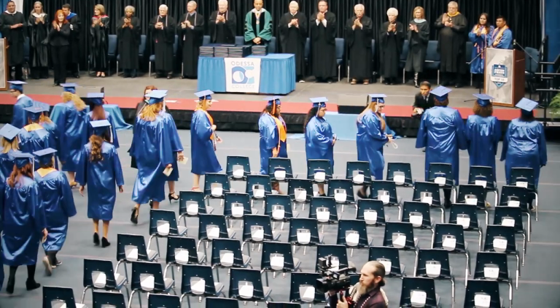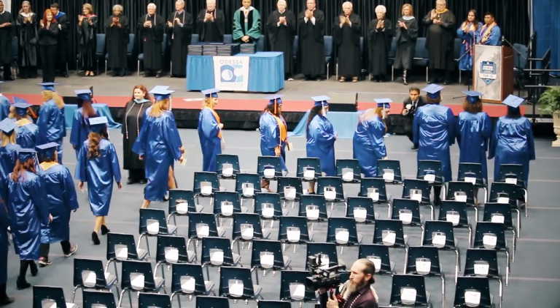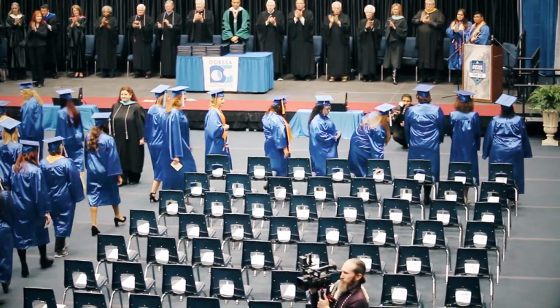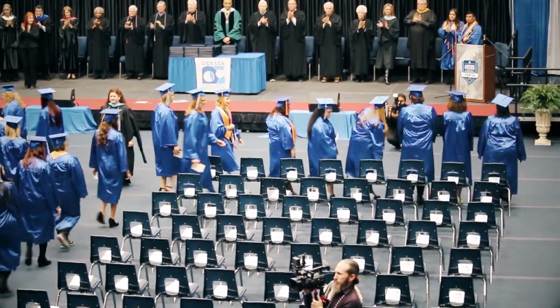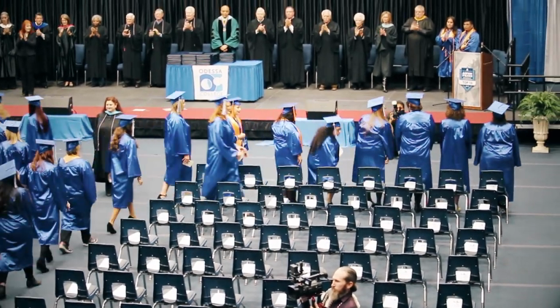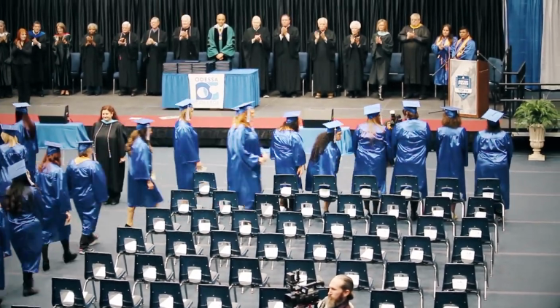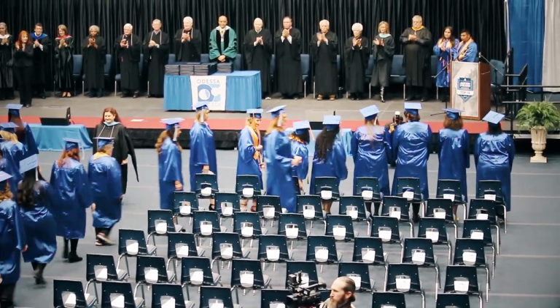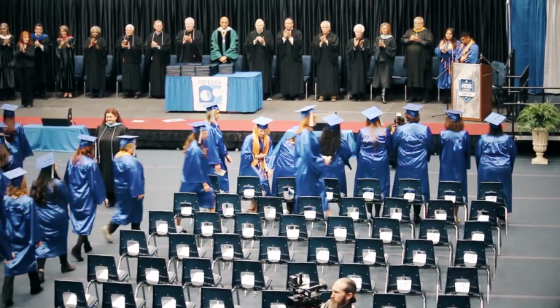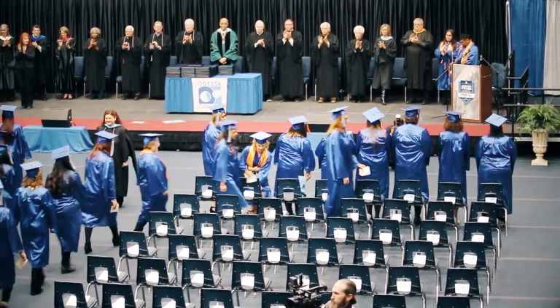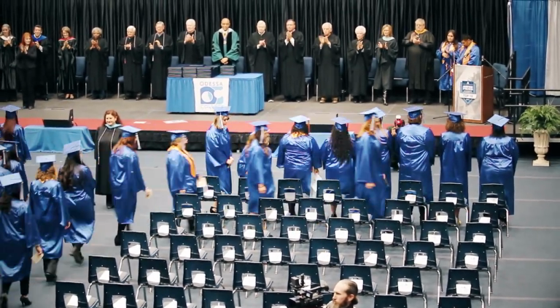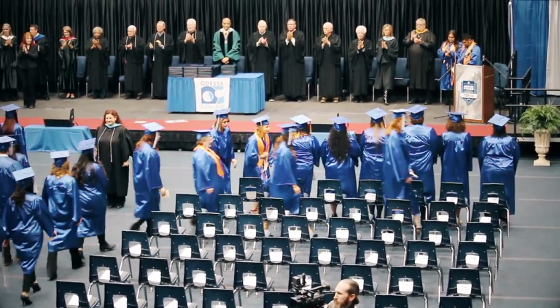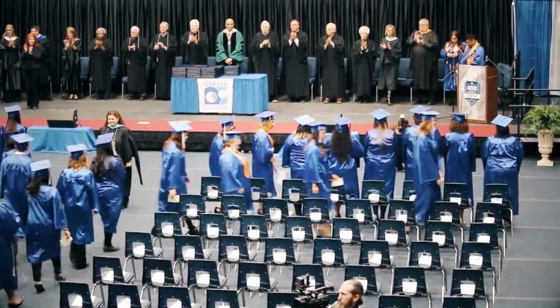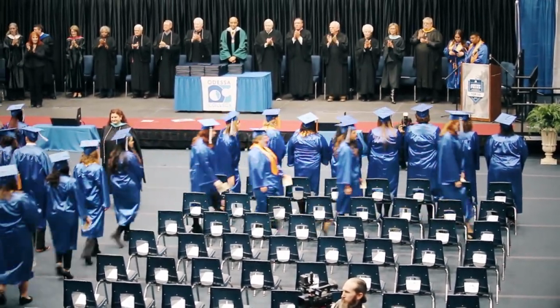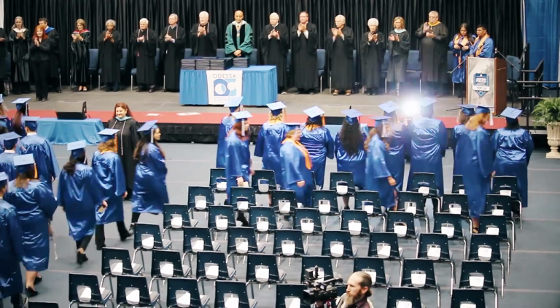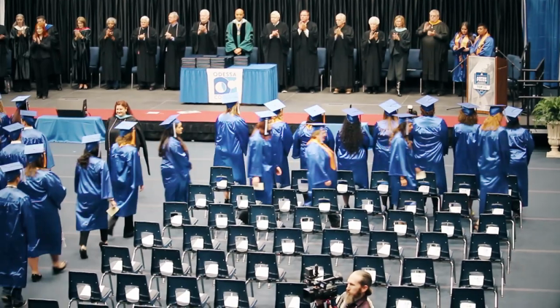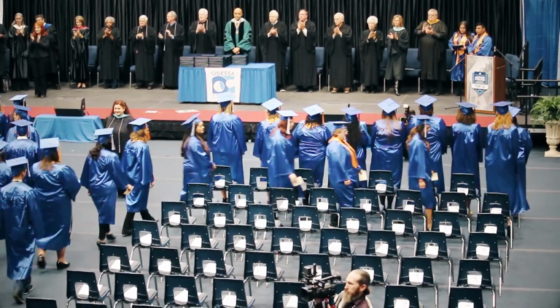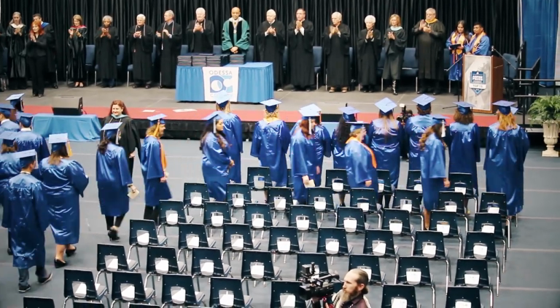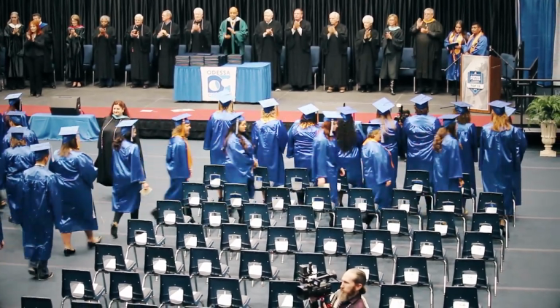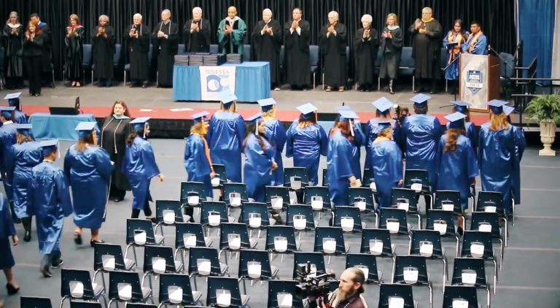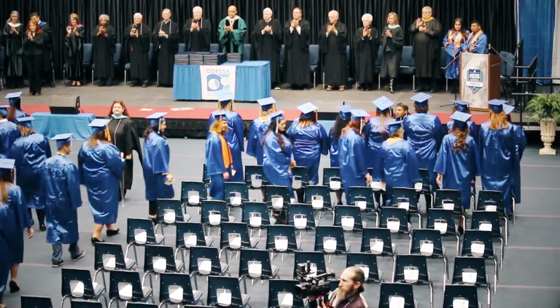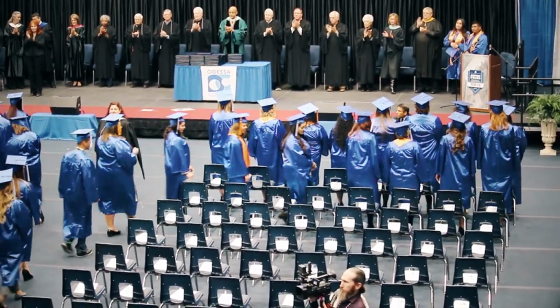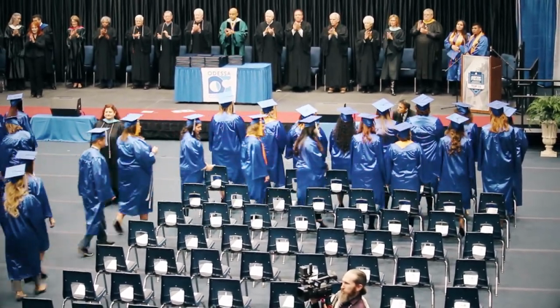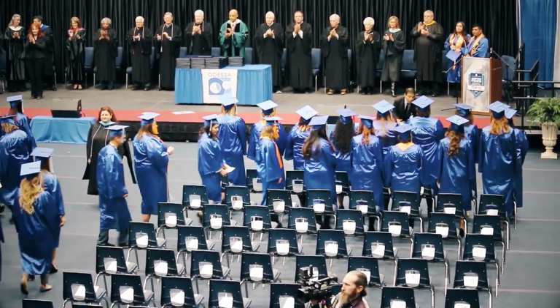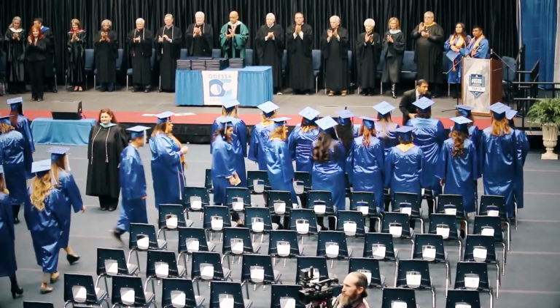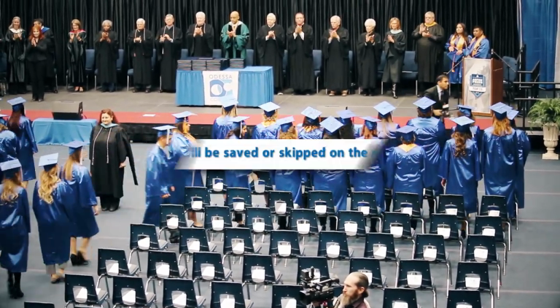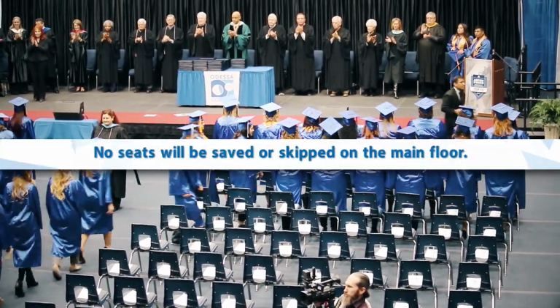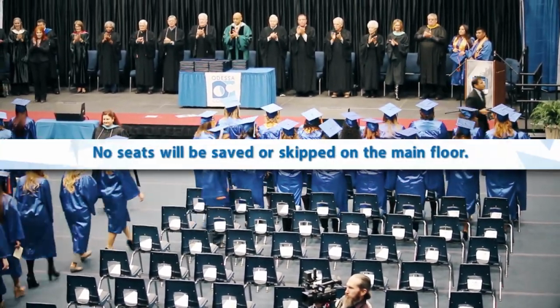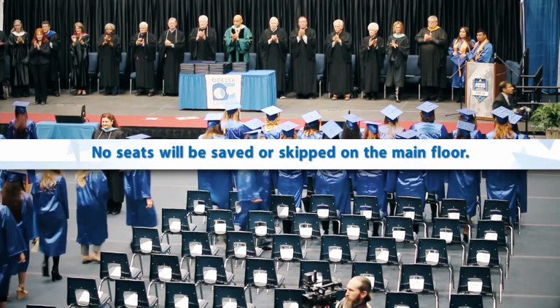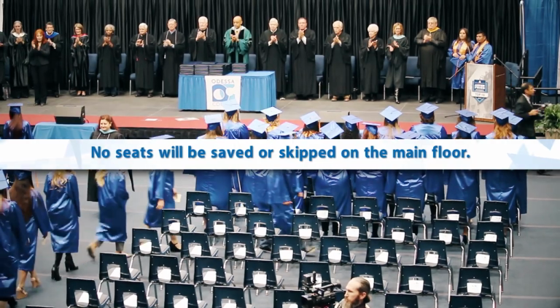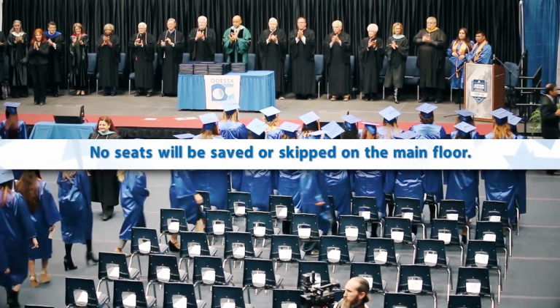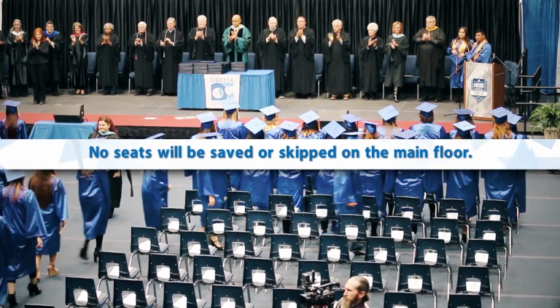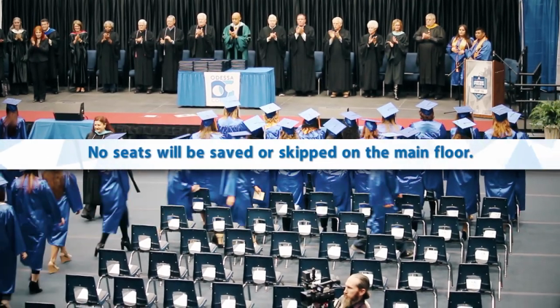Graduates will walk together two by two to their seats, and you will split off from your walking partner once you have arrived at your row. Quickly stand in front of one chair. No seats will be saved or skipped on the main floor.